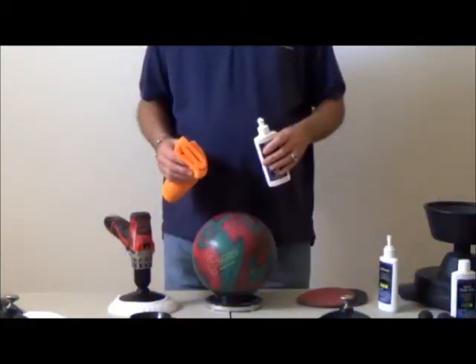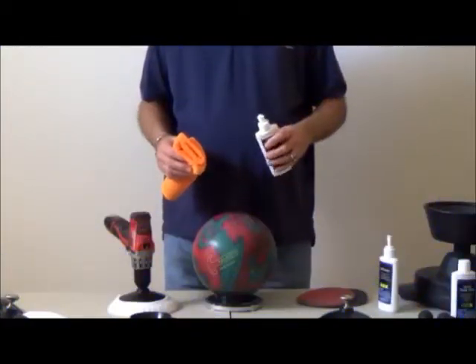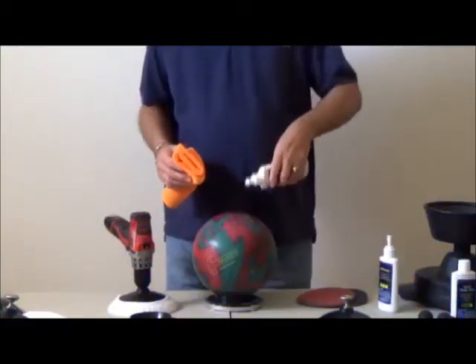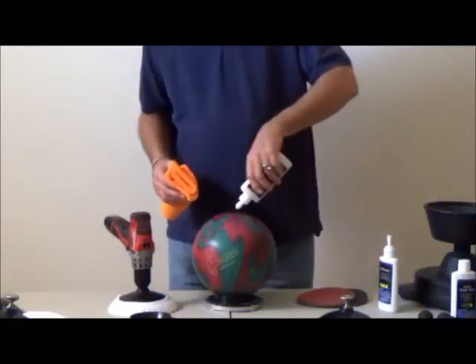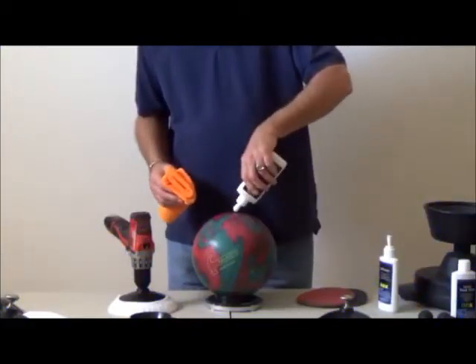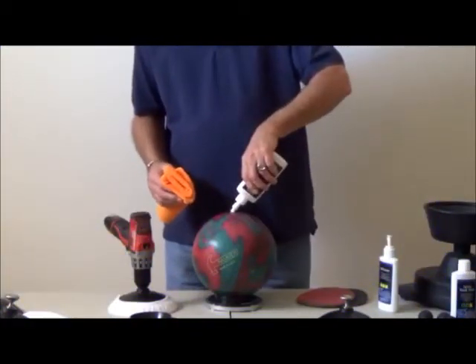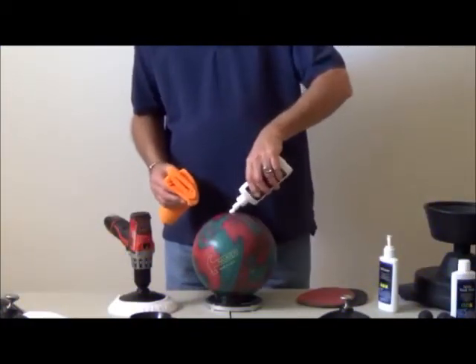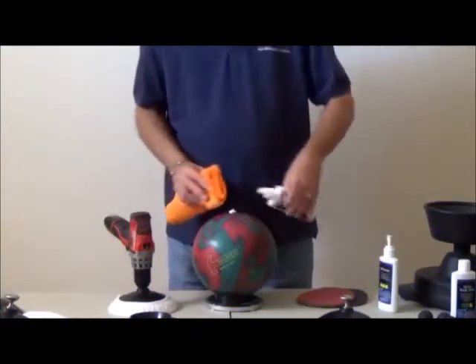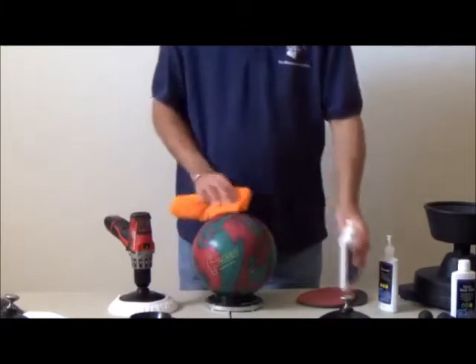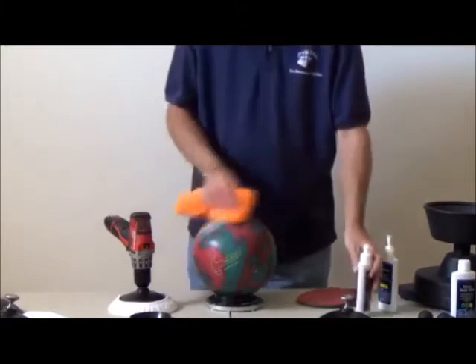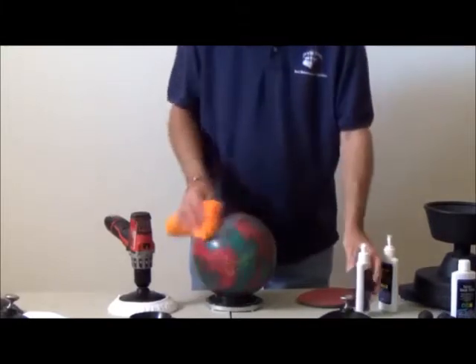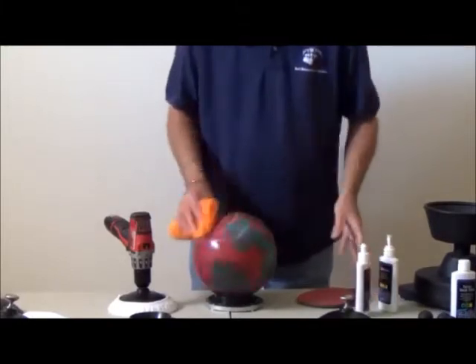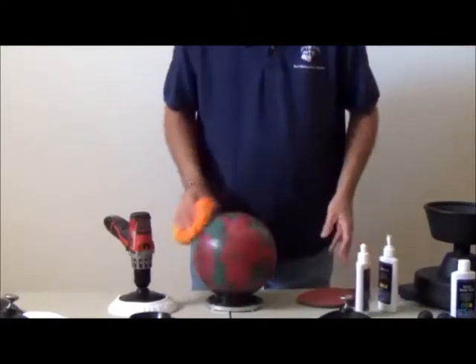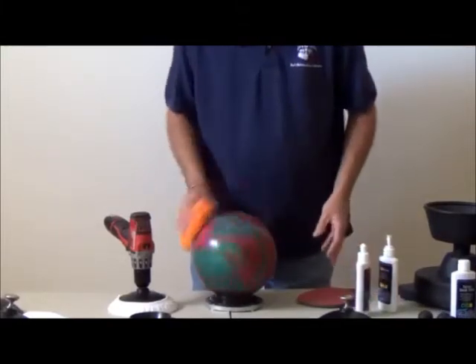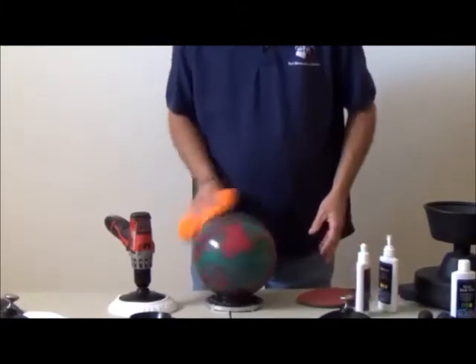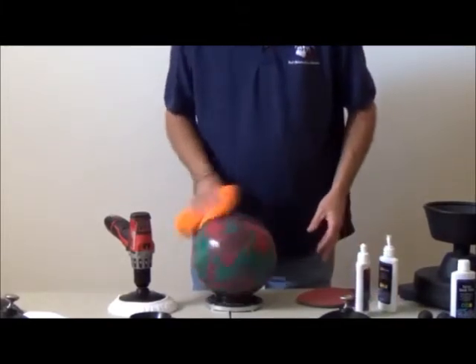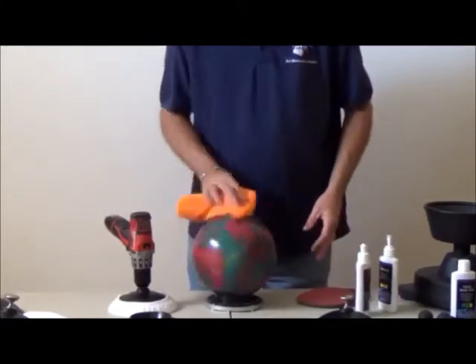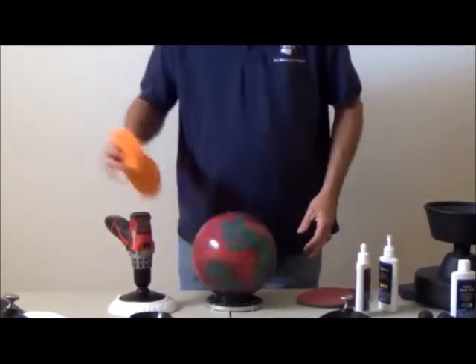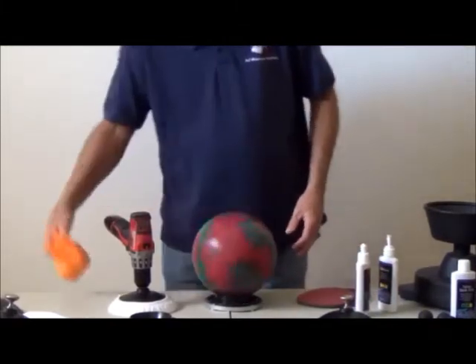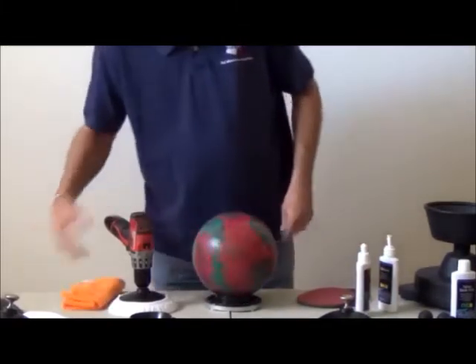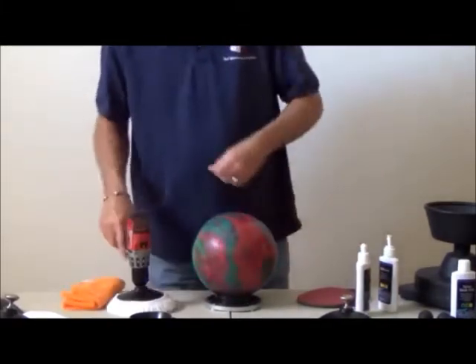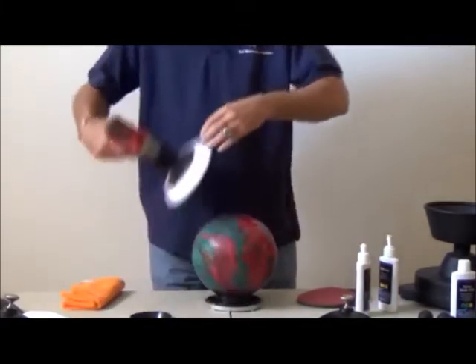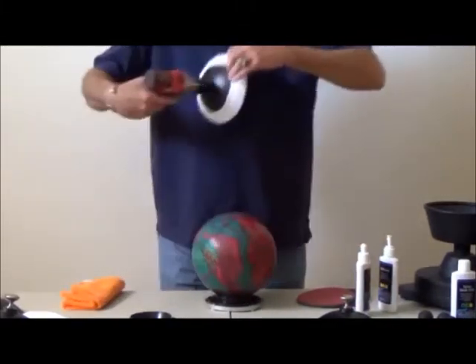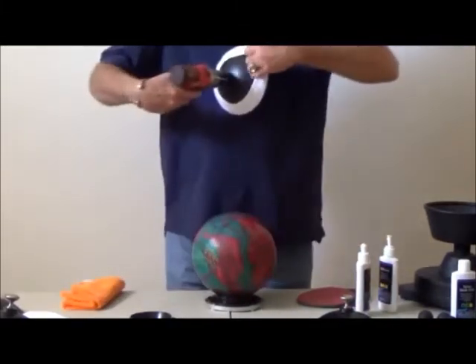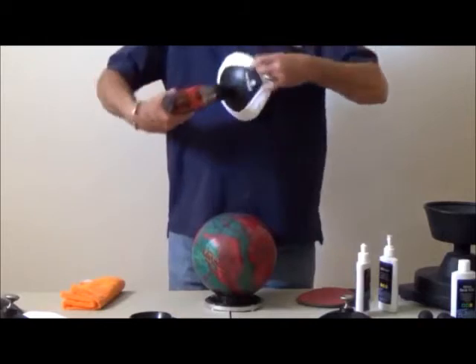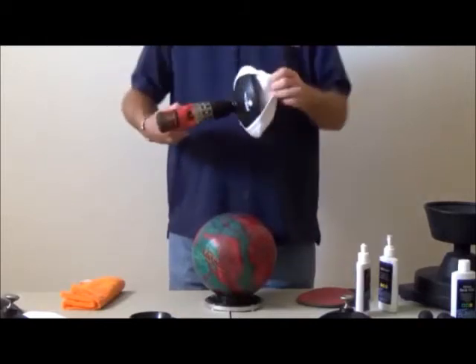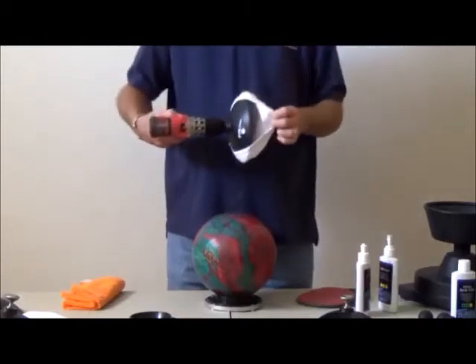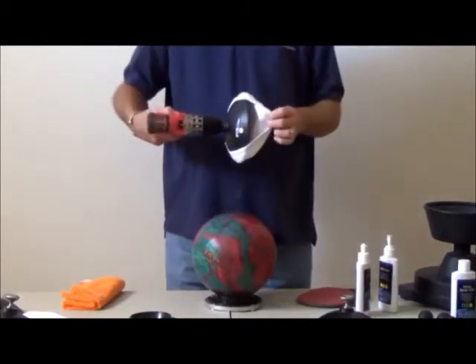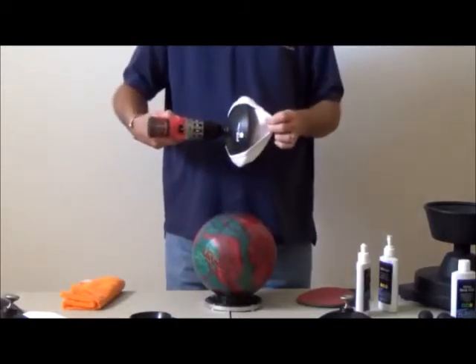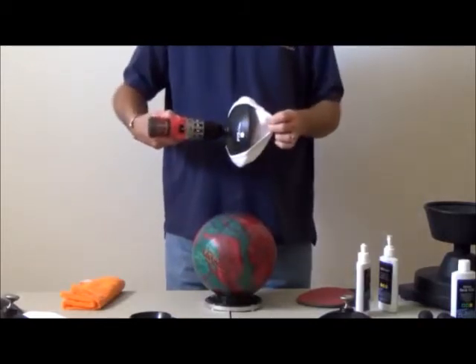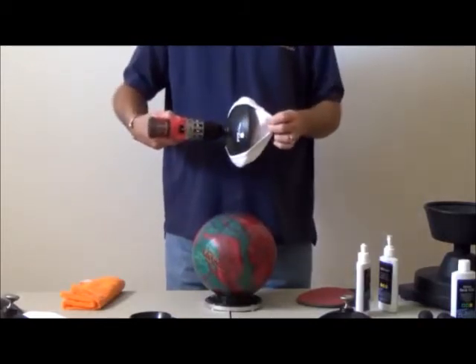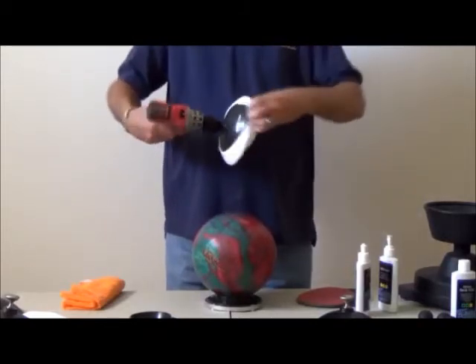For polishing, apply the polish to the surface of your ball. The terrycloth bonnet slips over the outside of the cup.